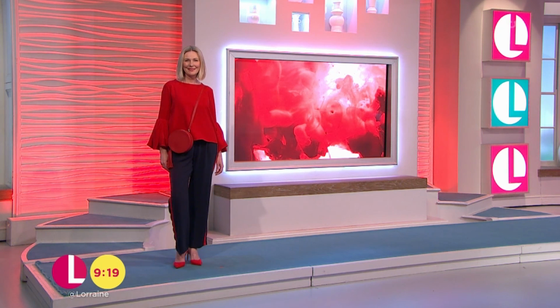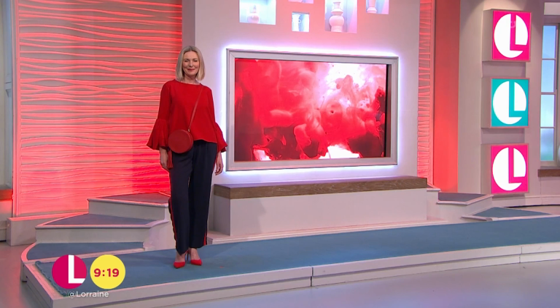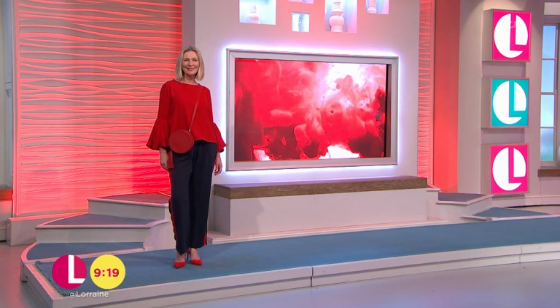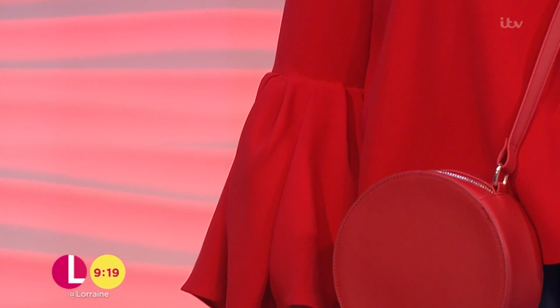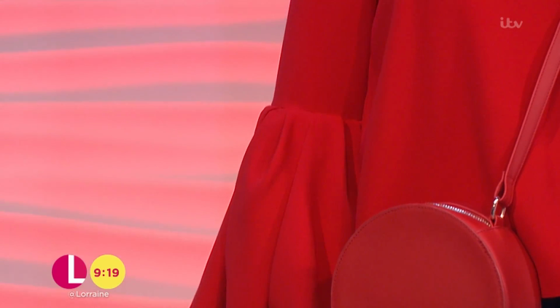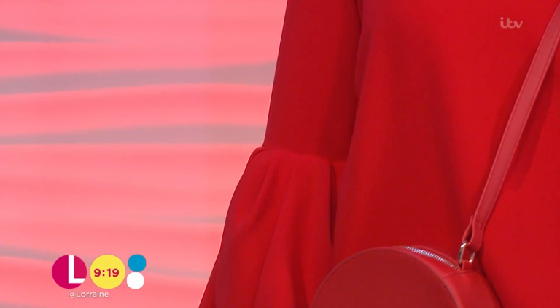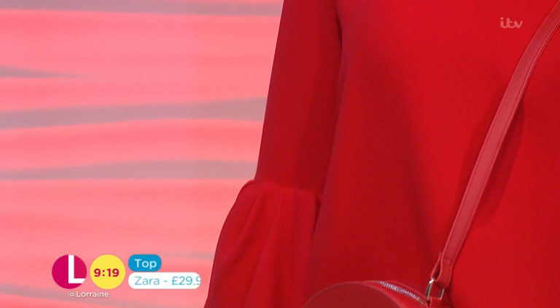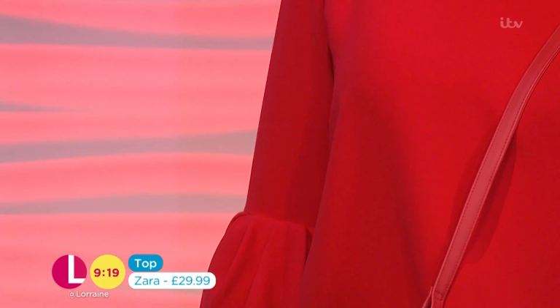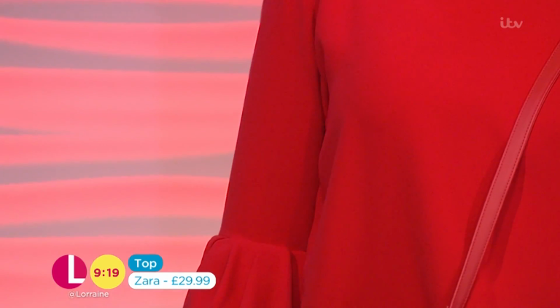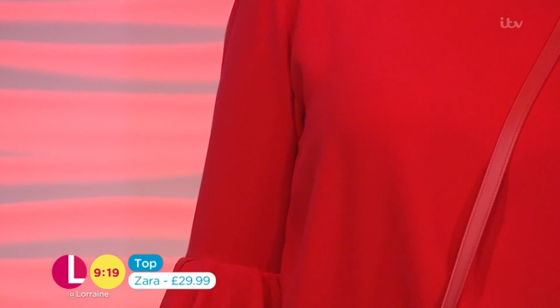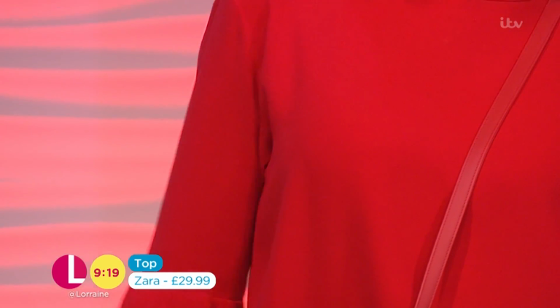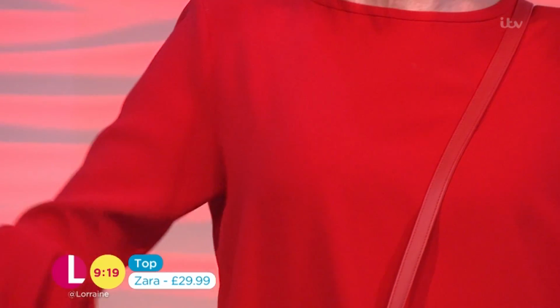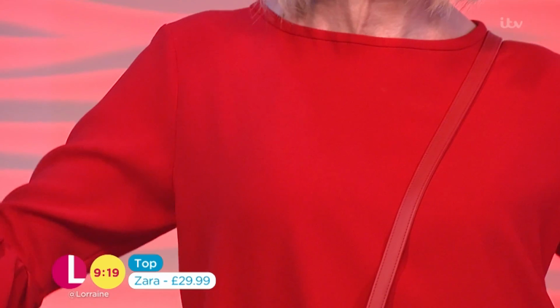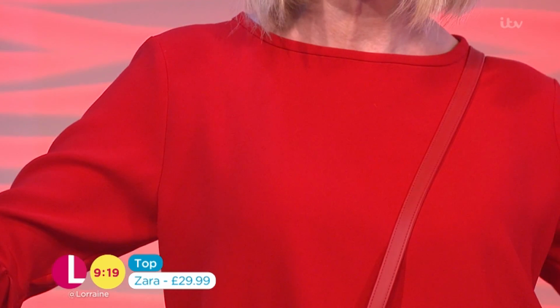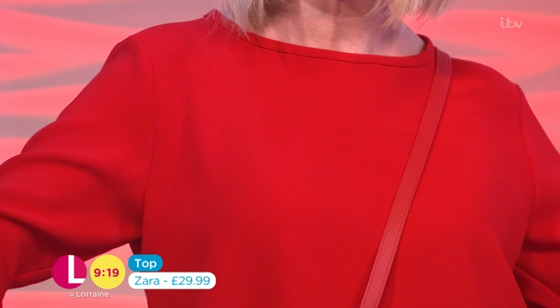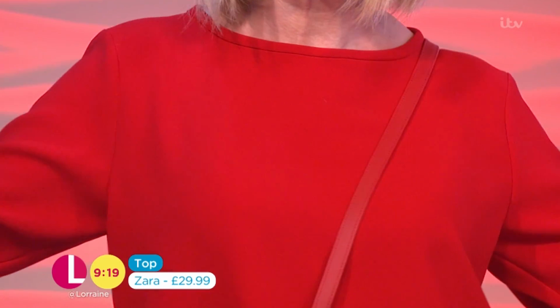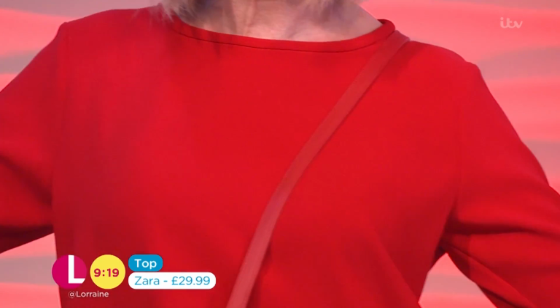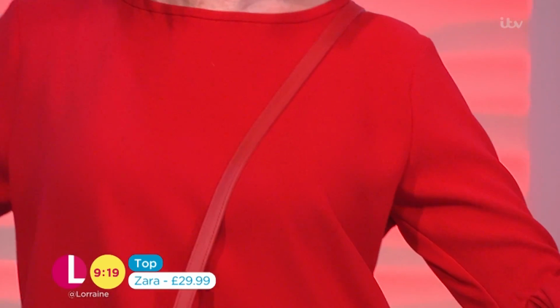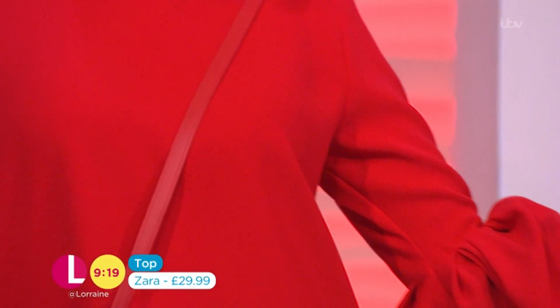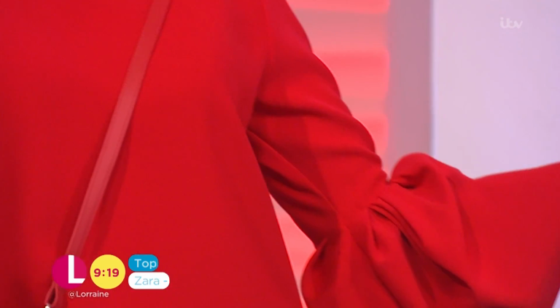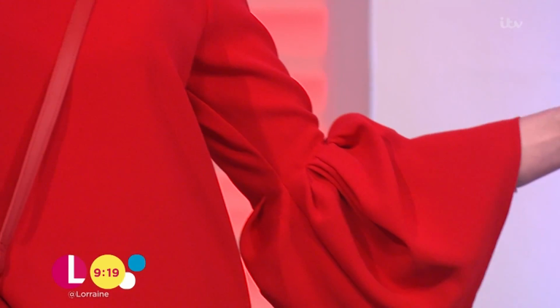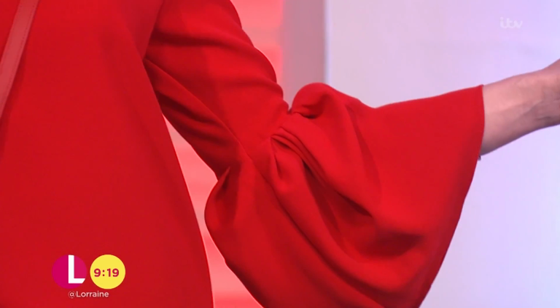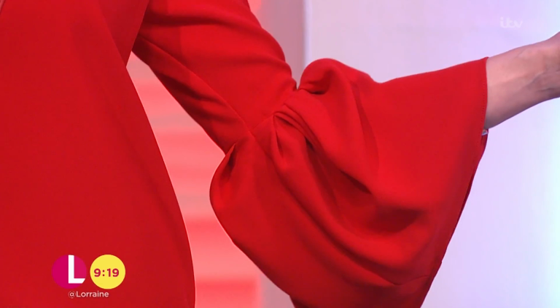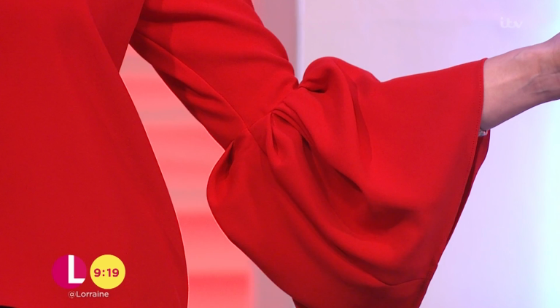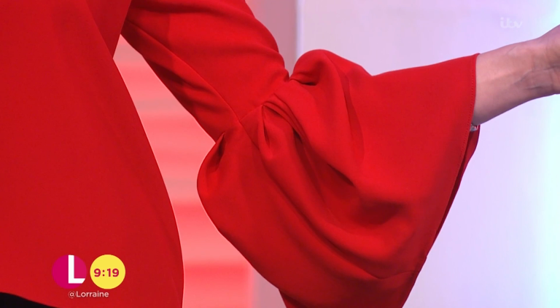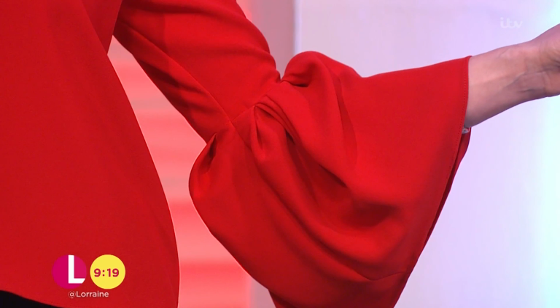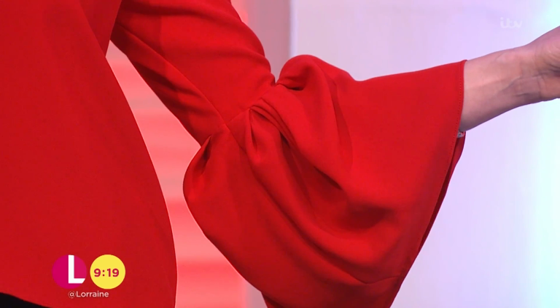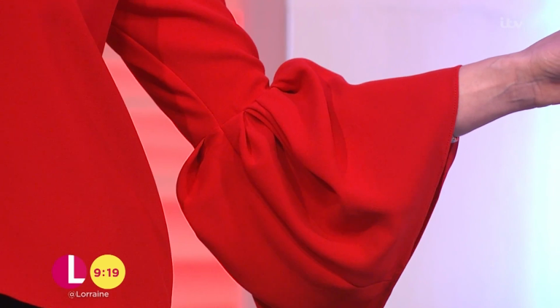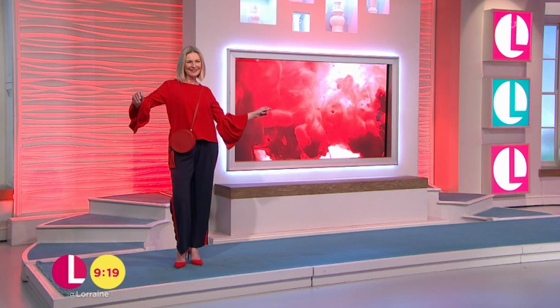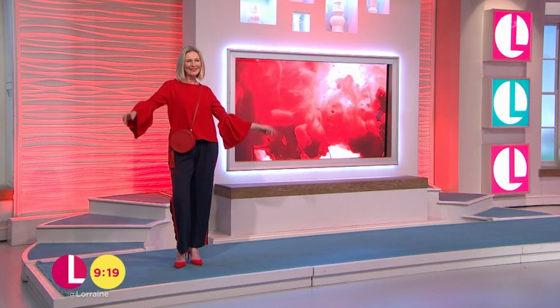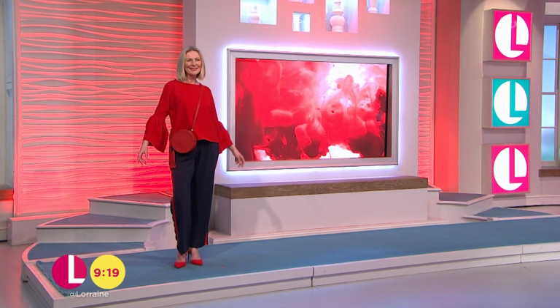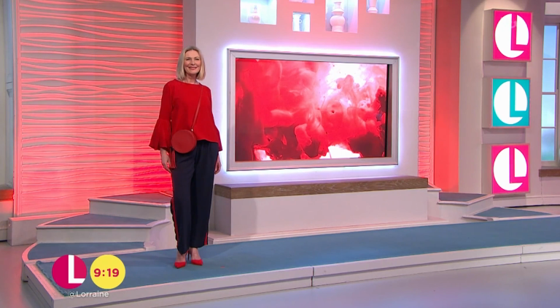So let's start off with the top — a beautiful top from Zara, £29.99, with those amazing statement sleeves. Very similar to a Roxanda dress or top which is about a good thousand pounds, so £29.99, you can't go far wrong with that.